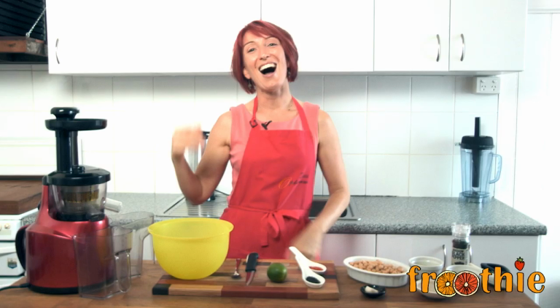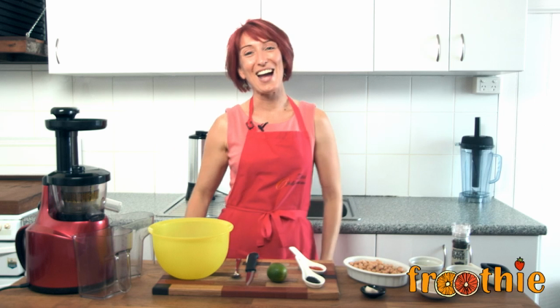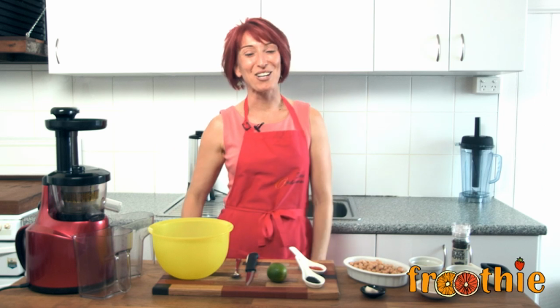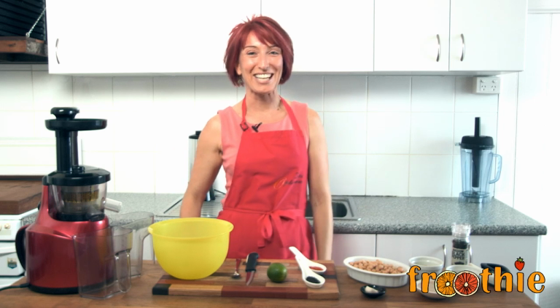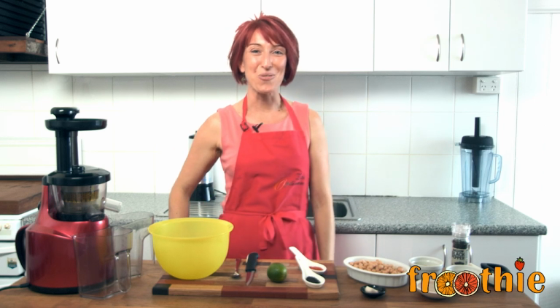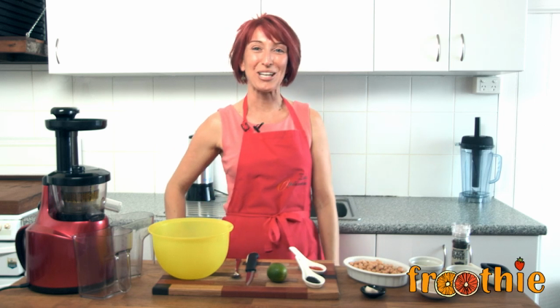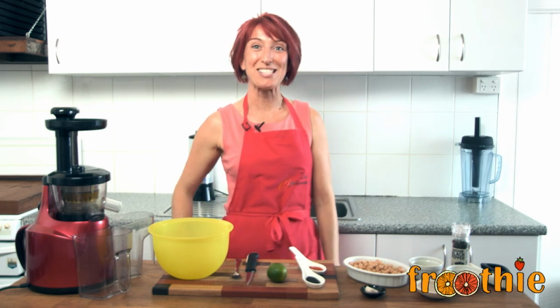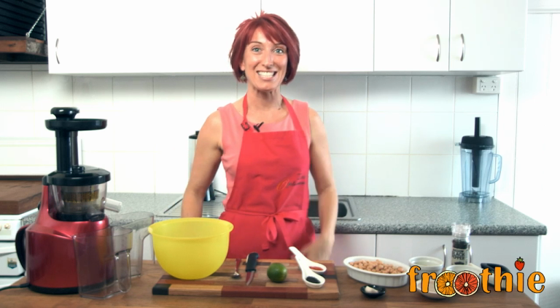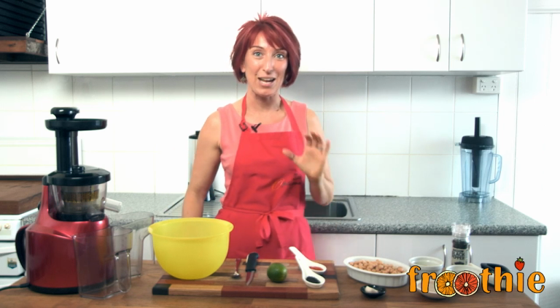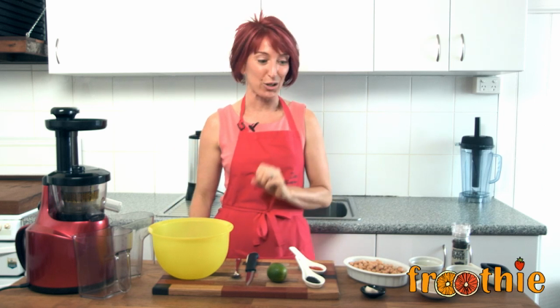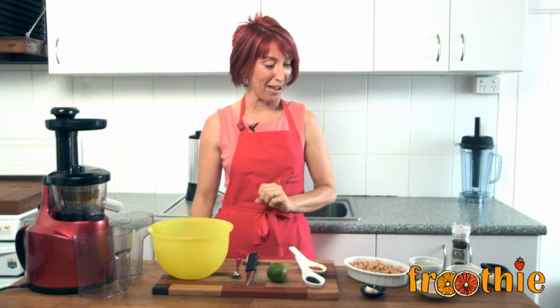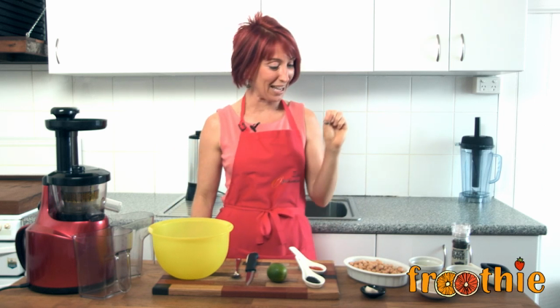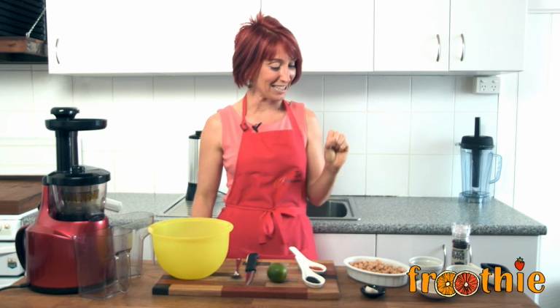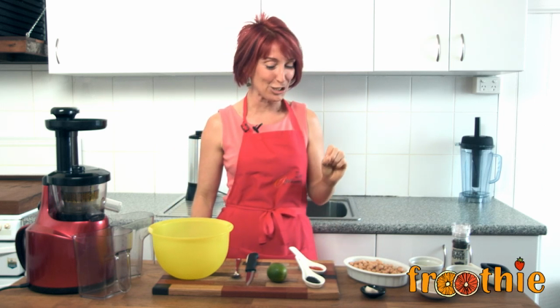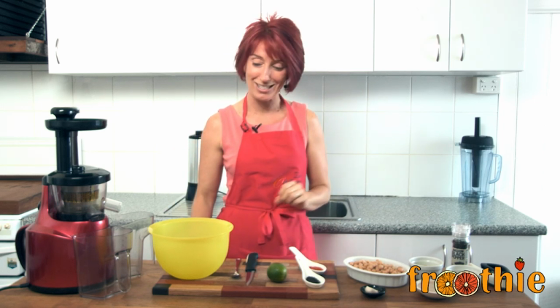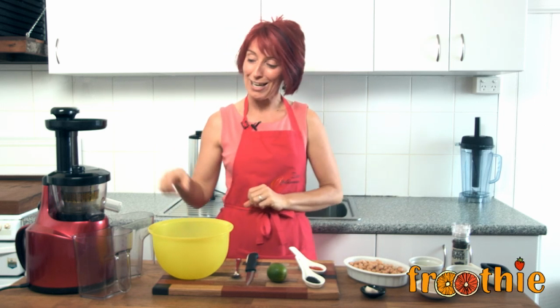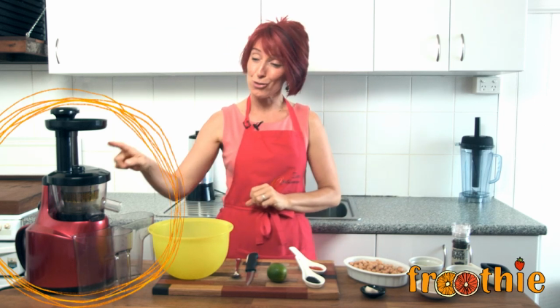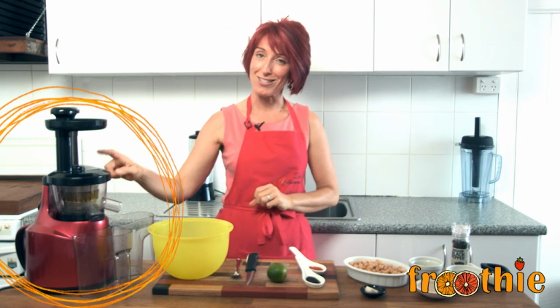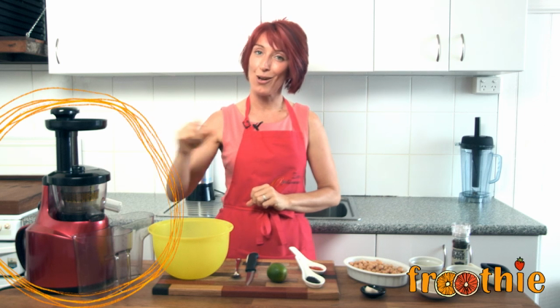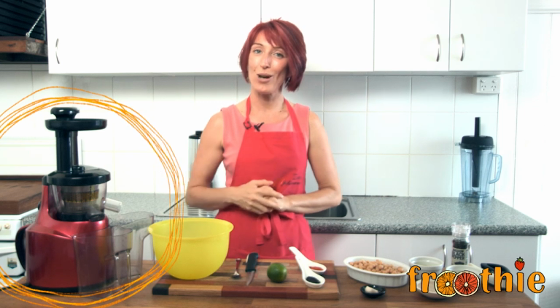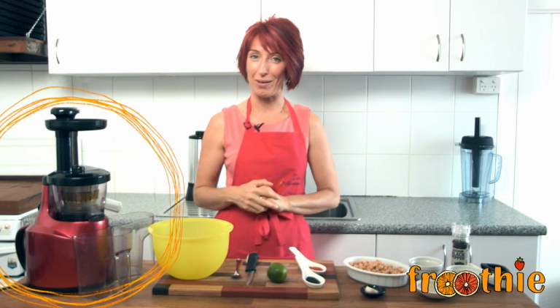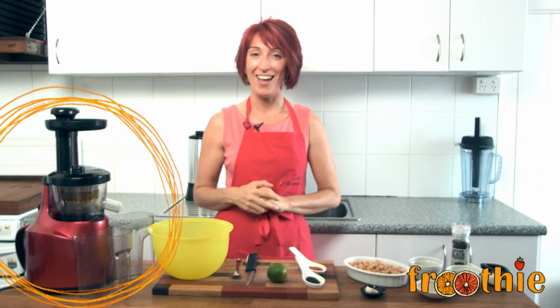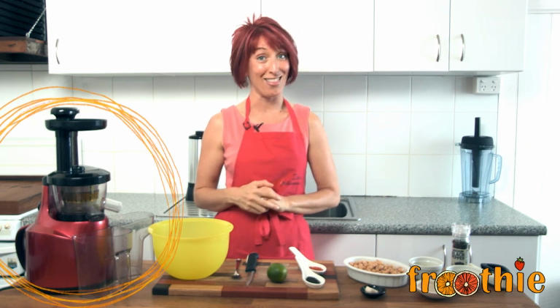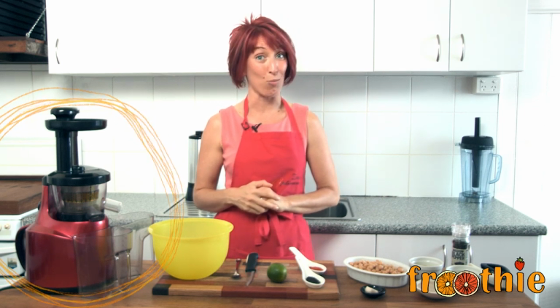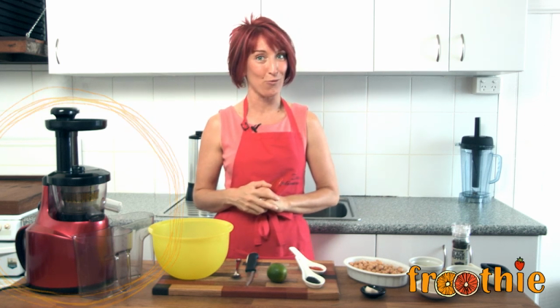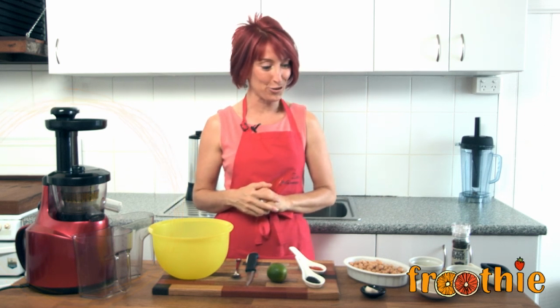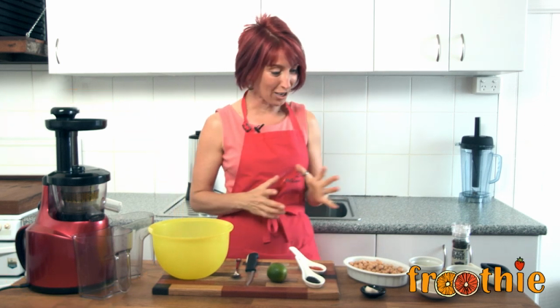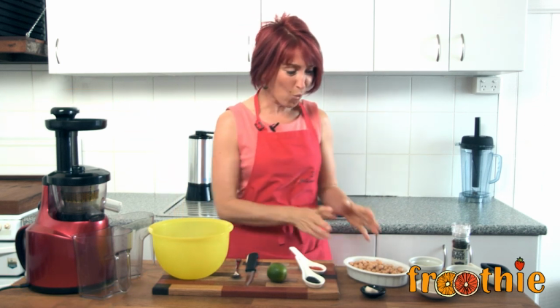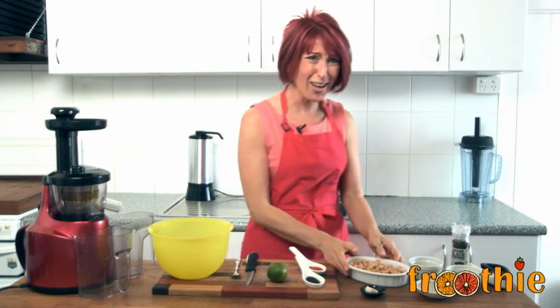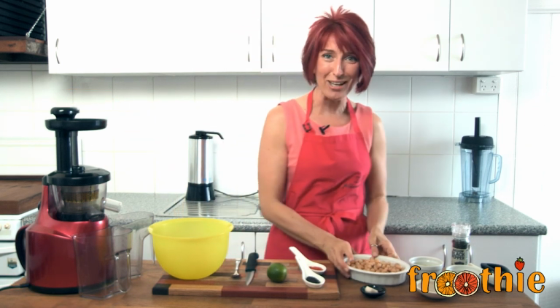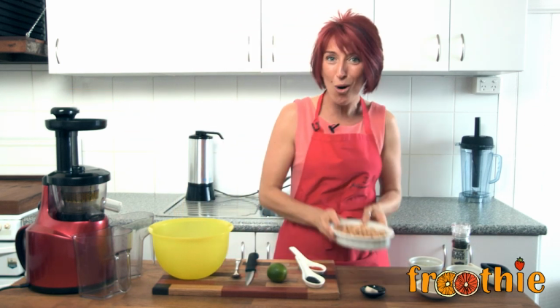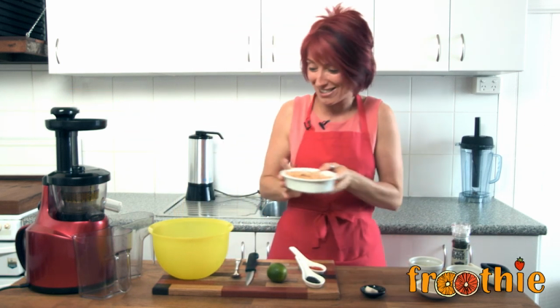Hi and welcome to Getting Into Raw Cooking with Zane. Today we are going to make a delicious, interesting recipe in the Optimum 400 juicer. We're going to make hummus.